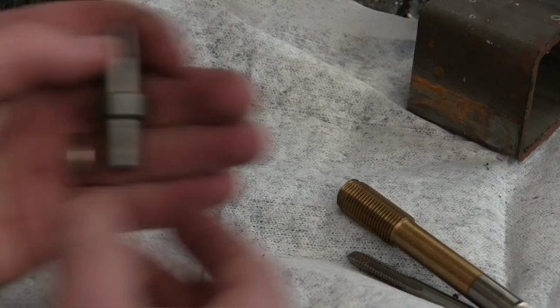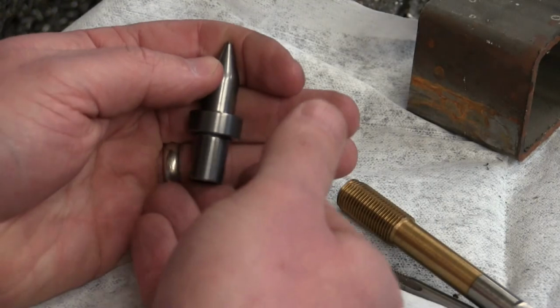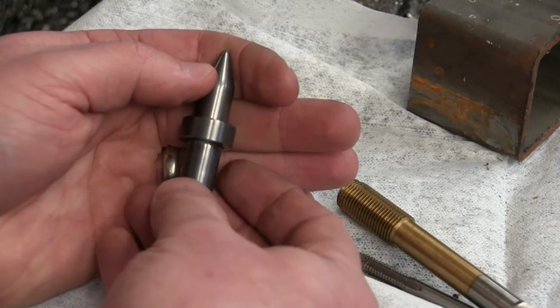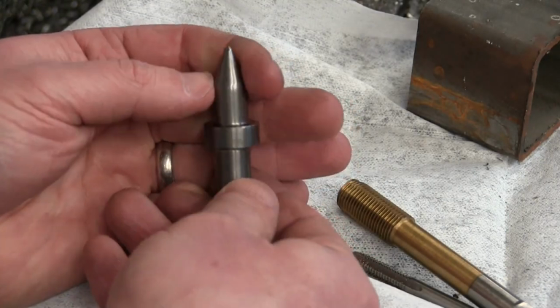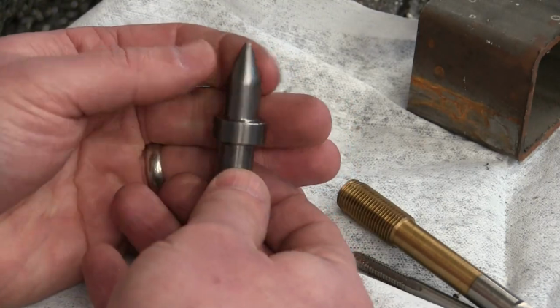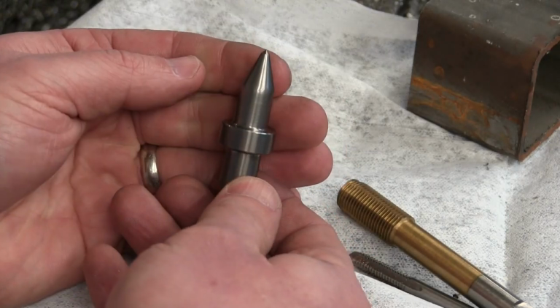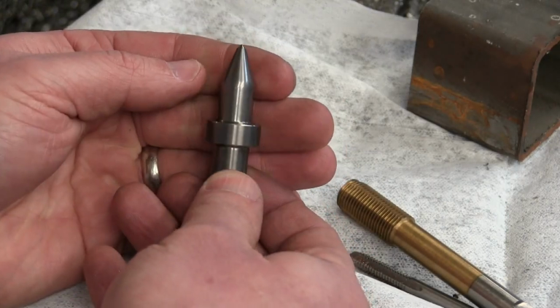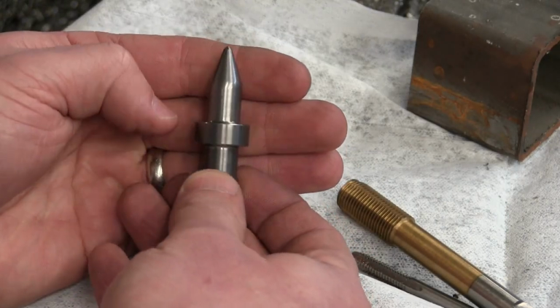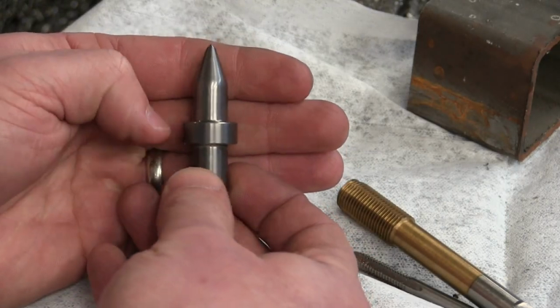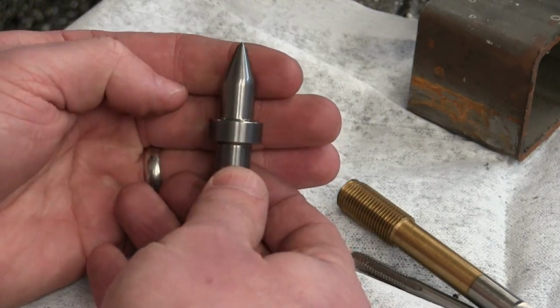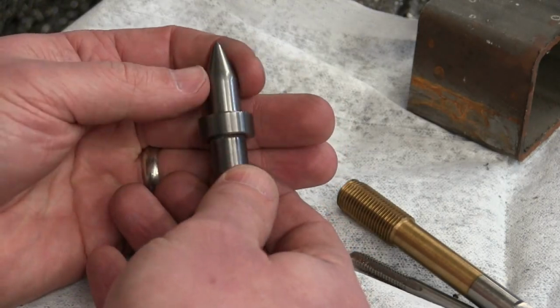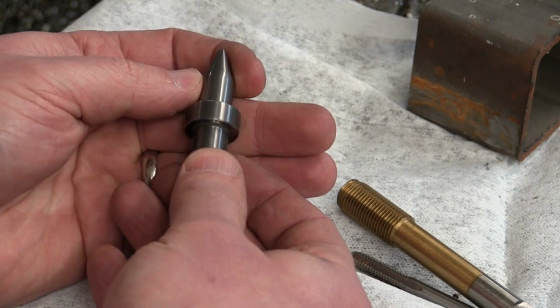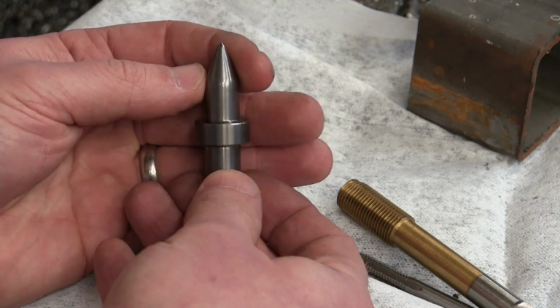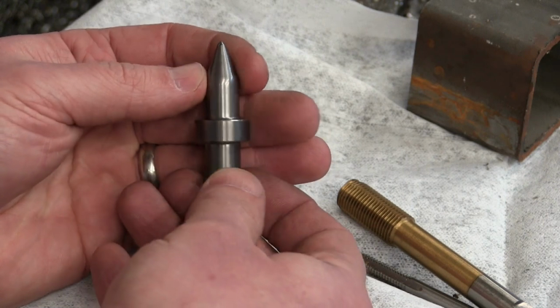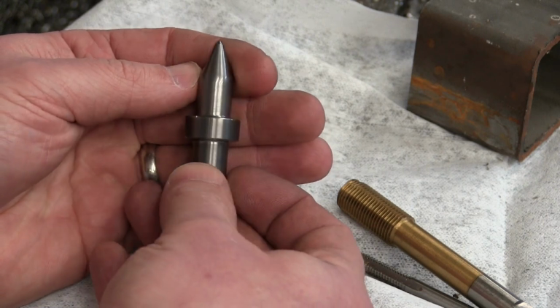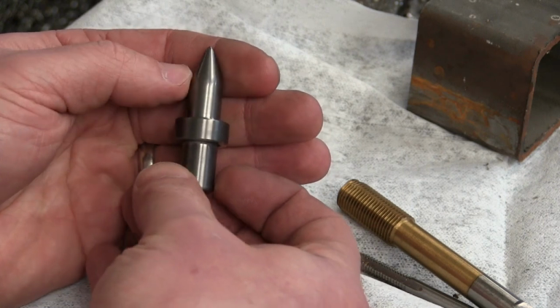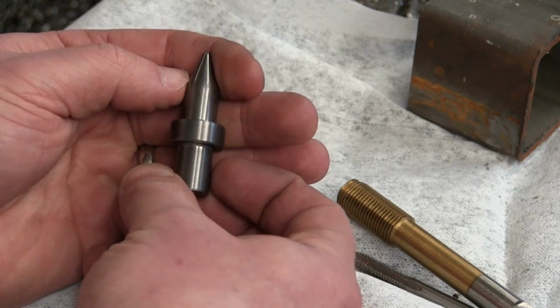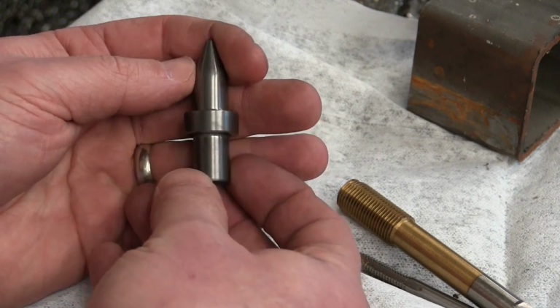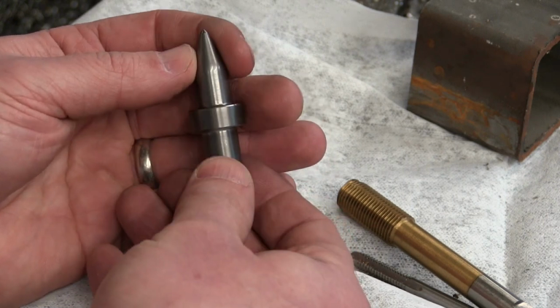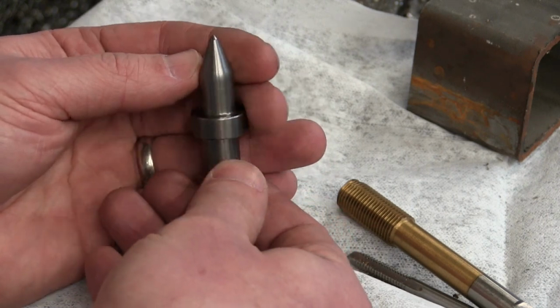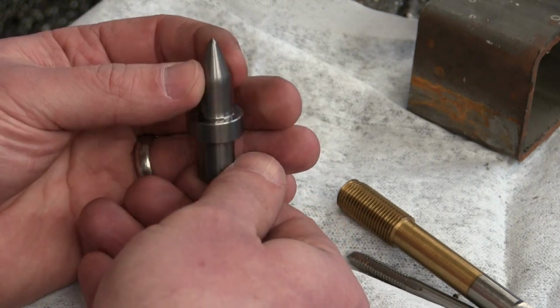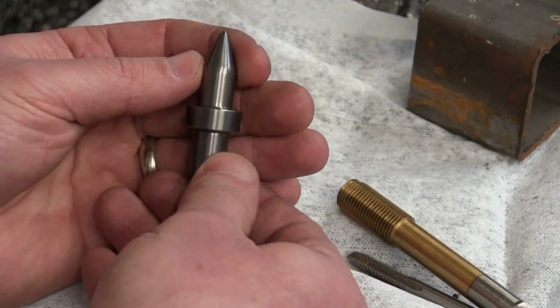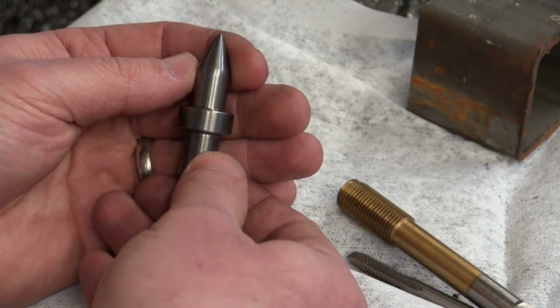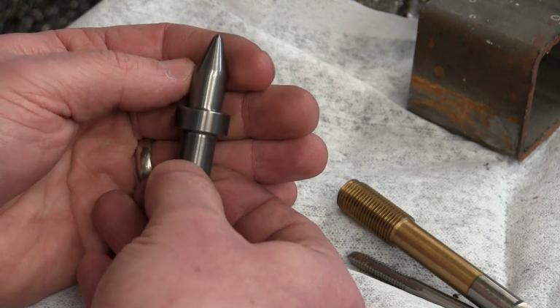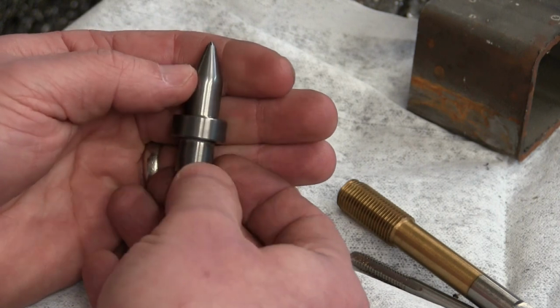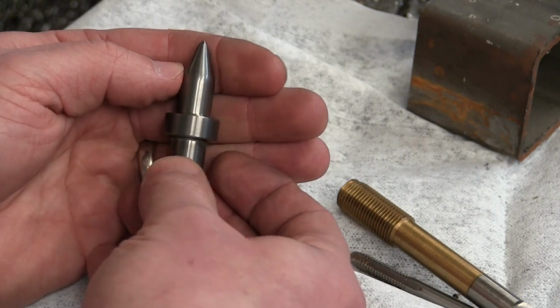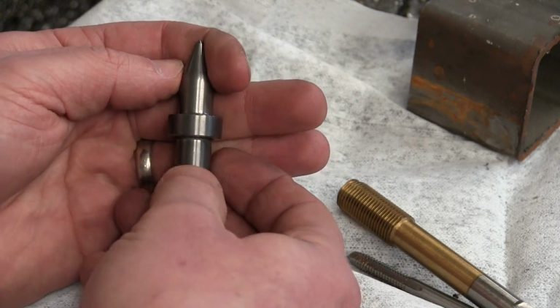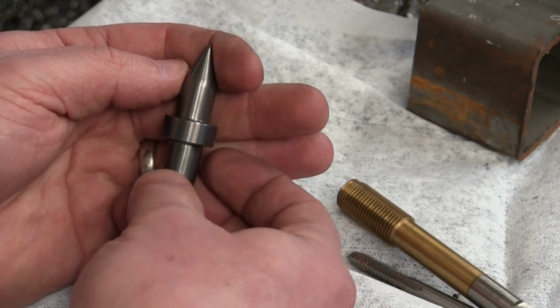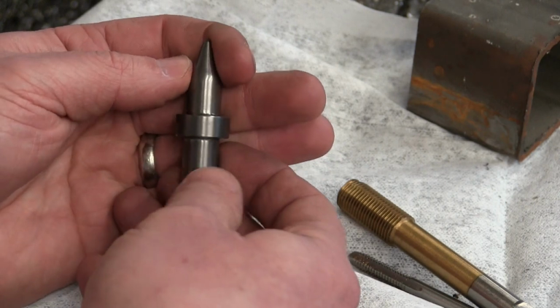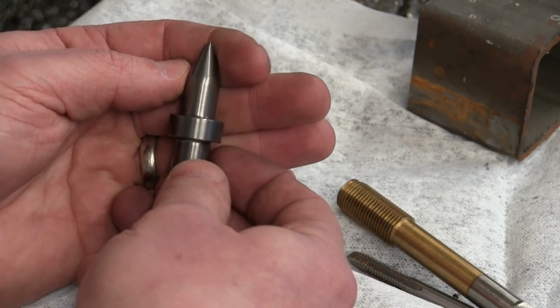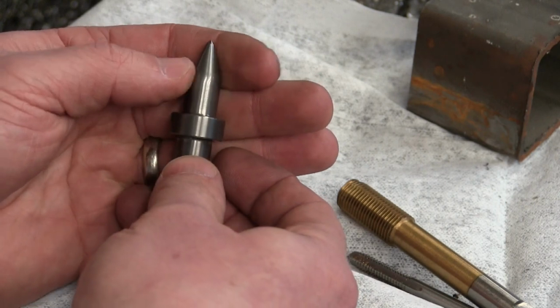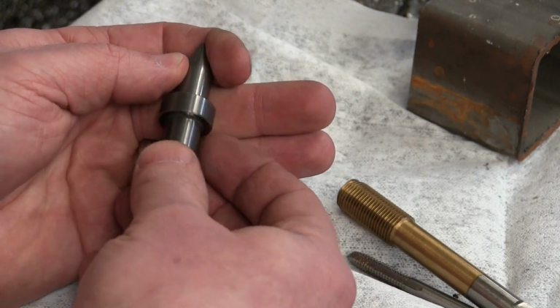Gentlemen, welcome back to the shop today. We are looking at a very interesting piece of technology which is only possible due to the paragon of materials — tungsten carbide, colloquially known around here as Cunstained Tunglide.